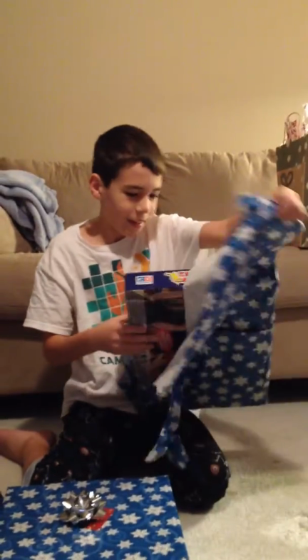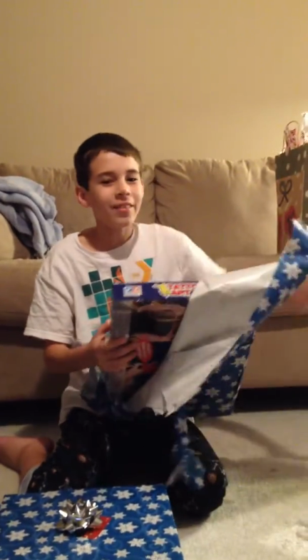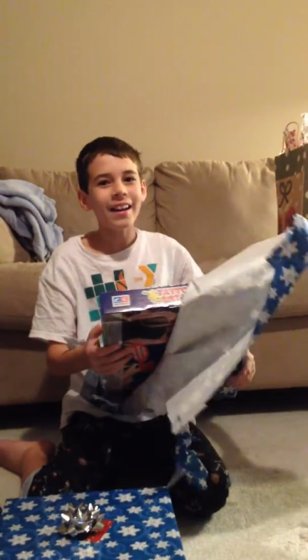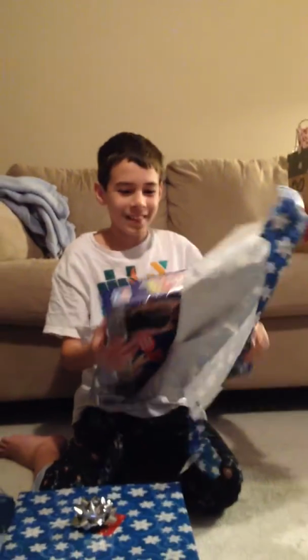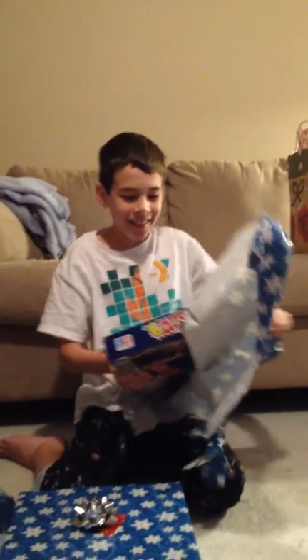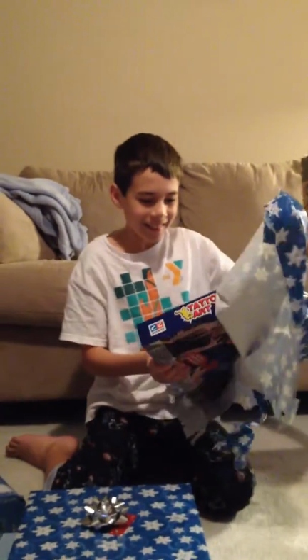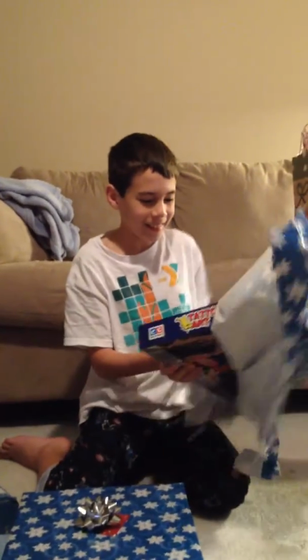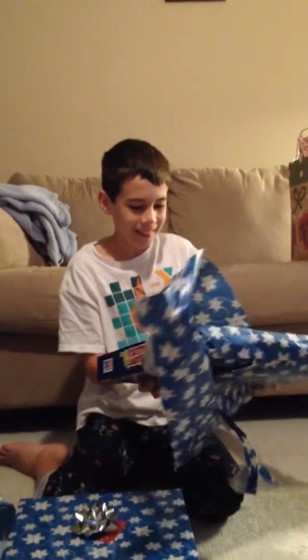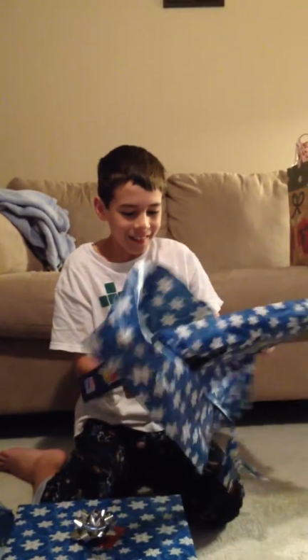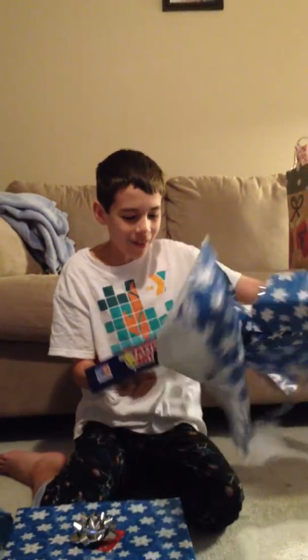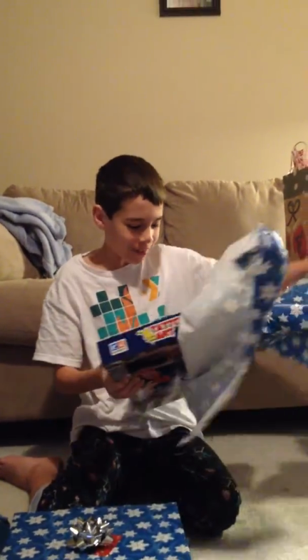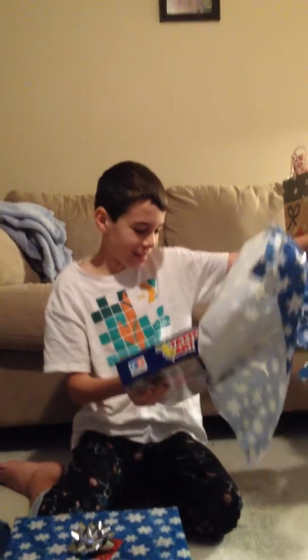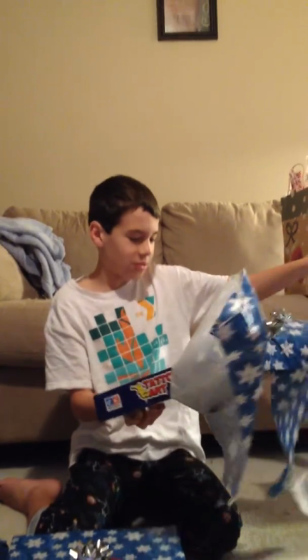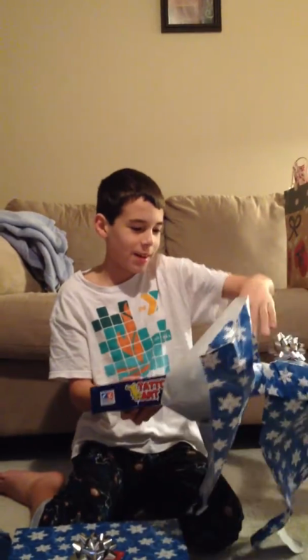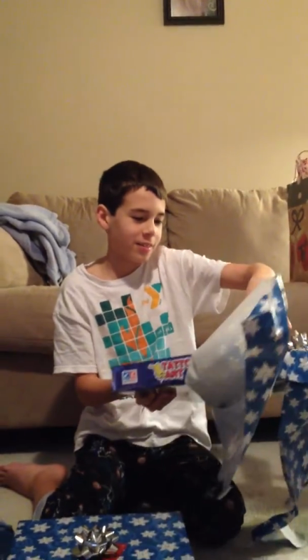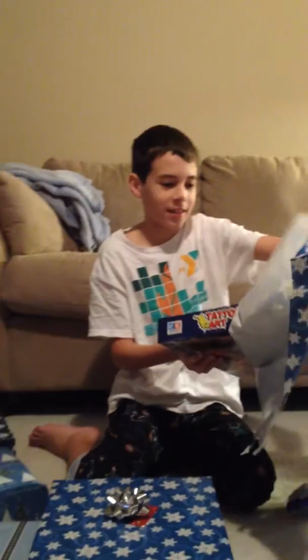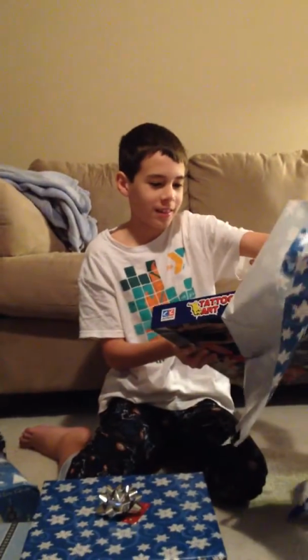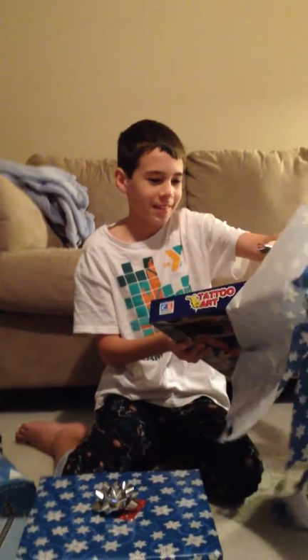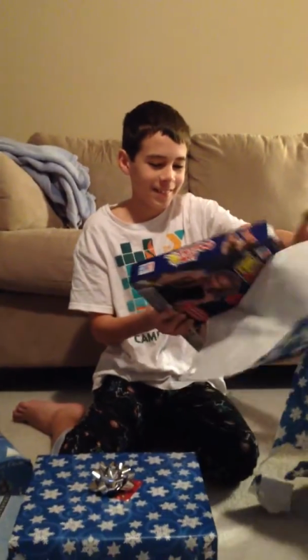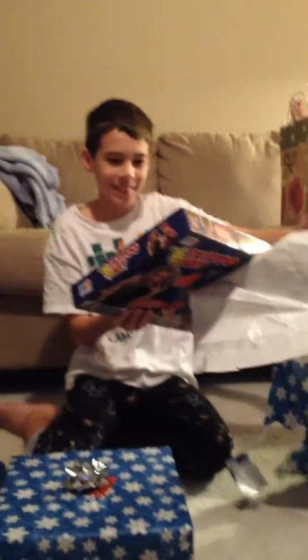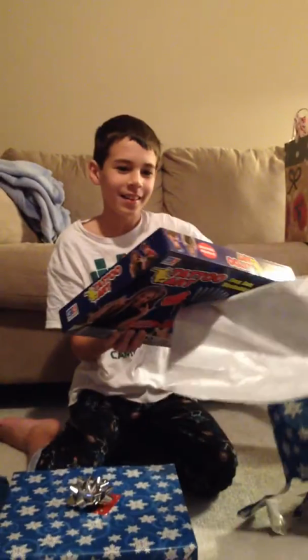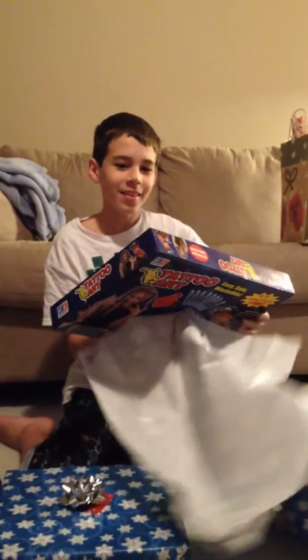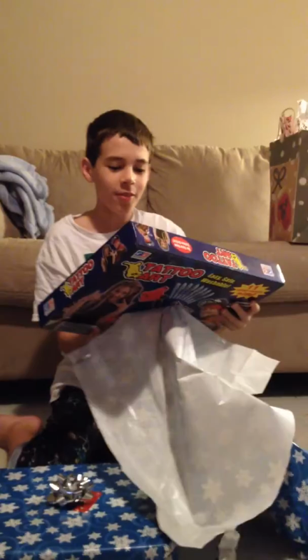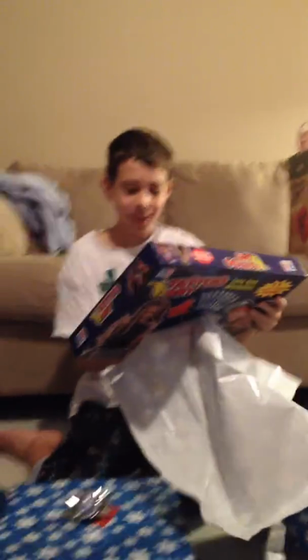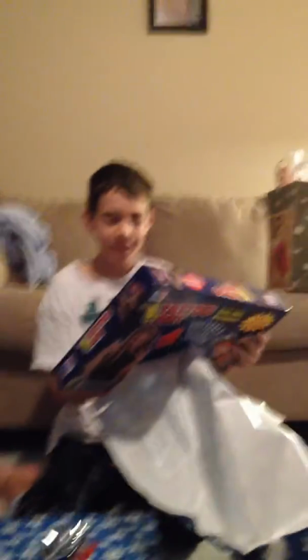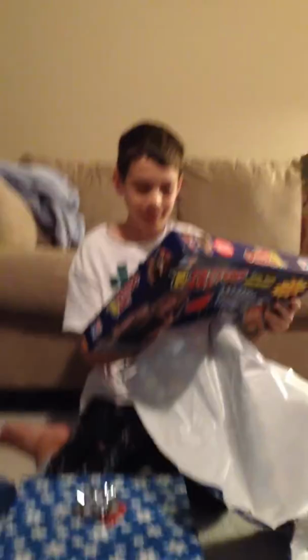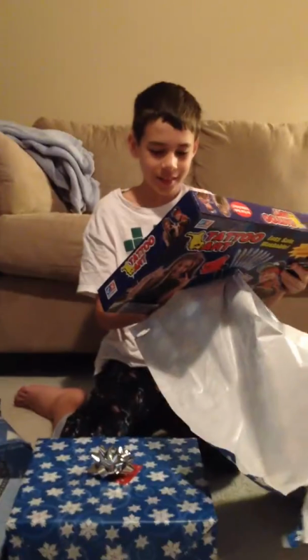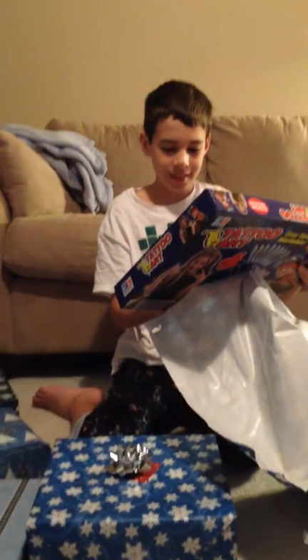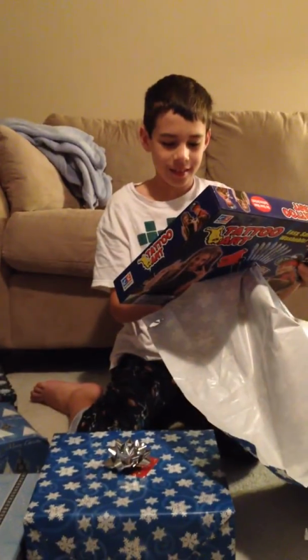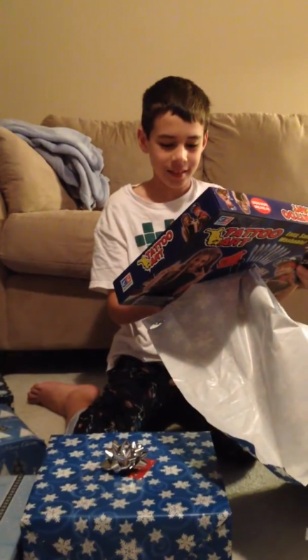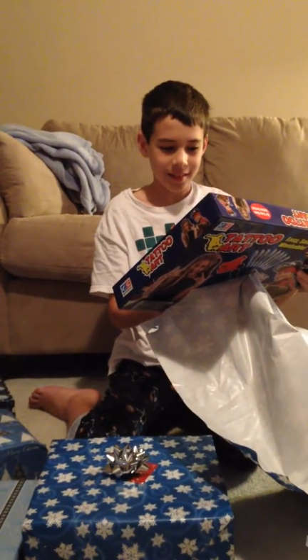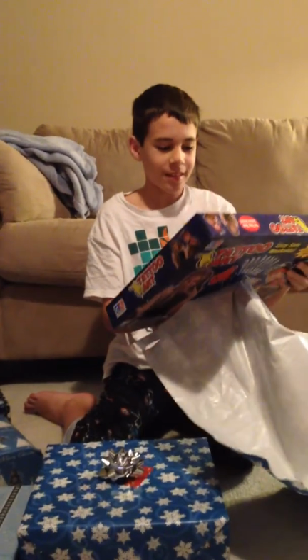You got it! Got what? The tattoo spray art thing. Cool! But now you got to do a tattoo that's like 'I heart Sarah' or something.